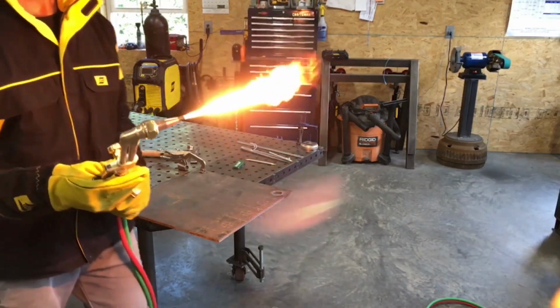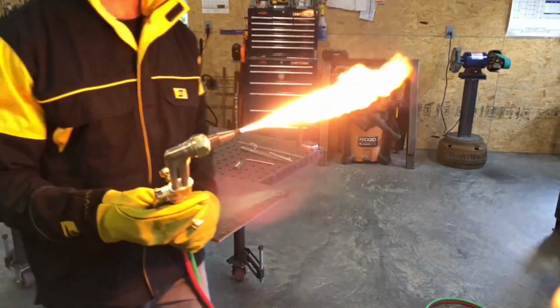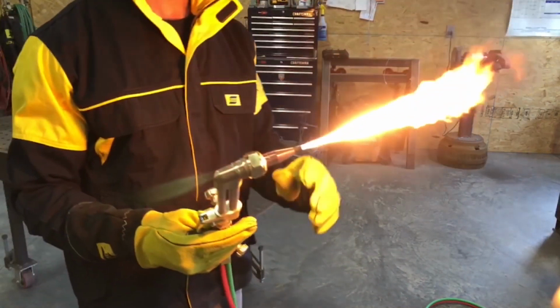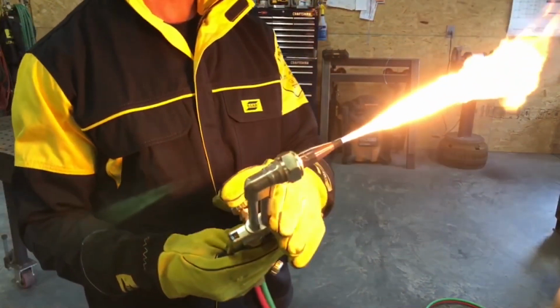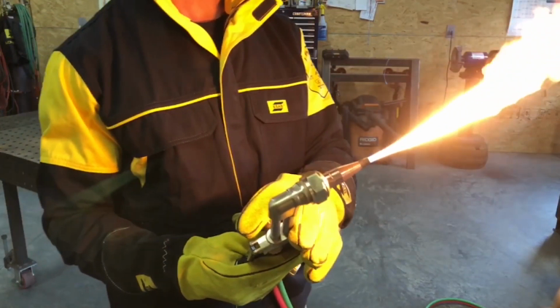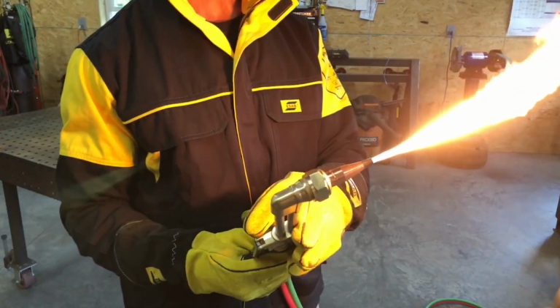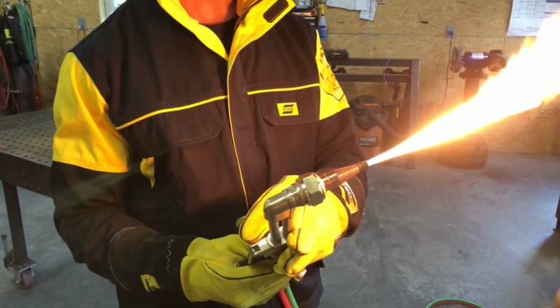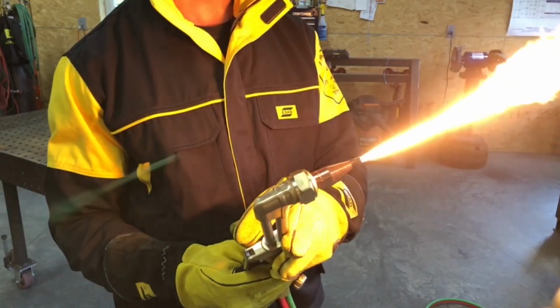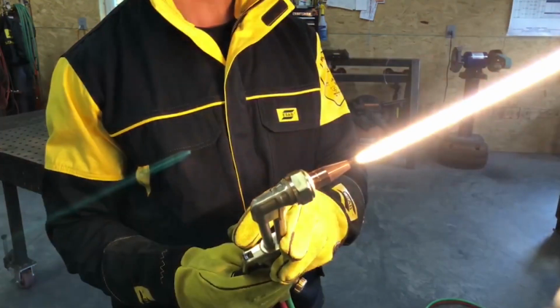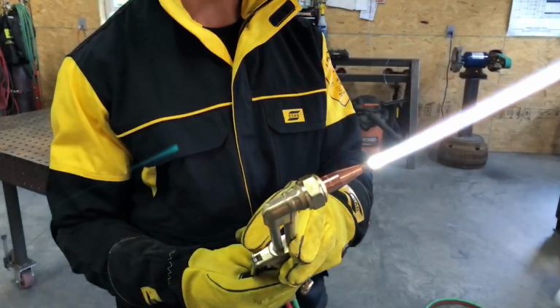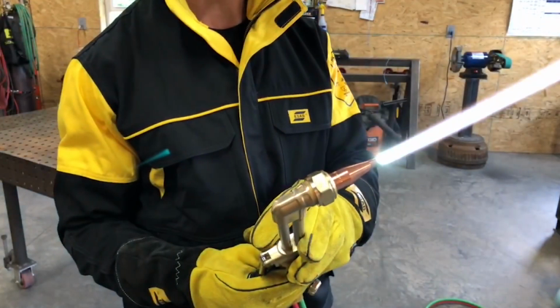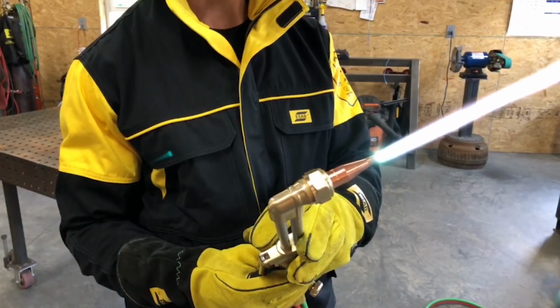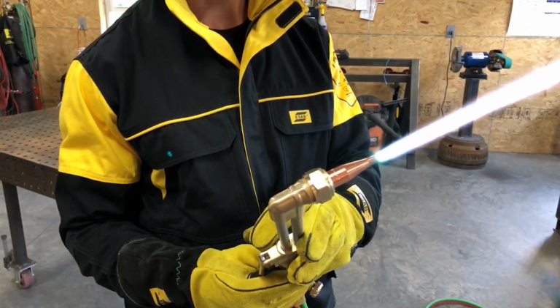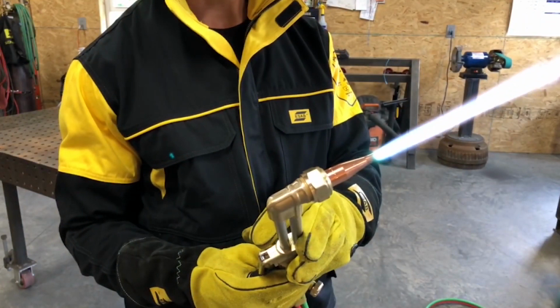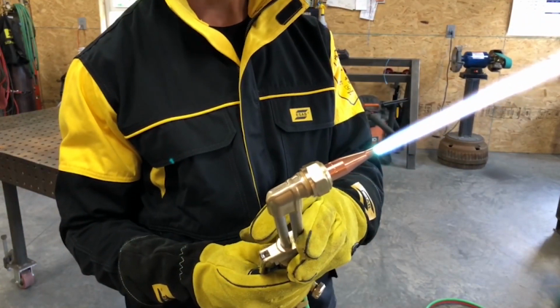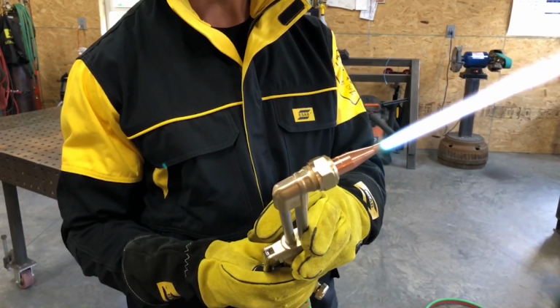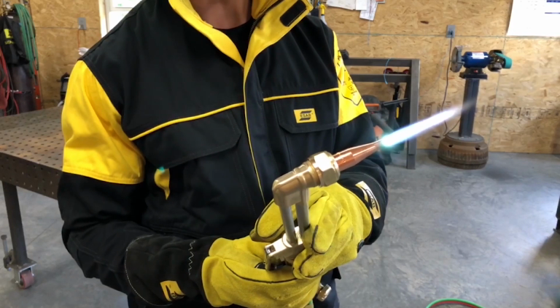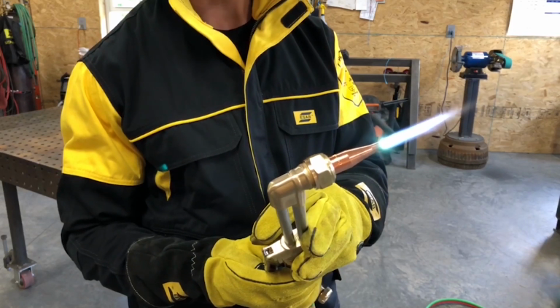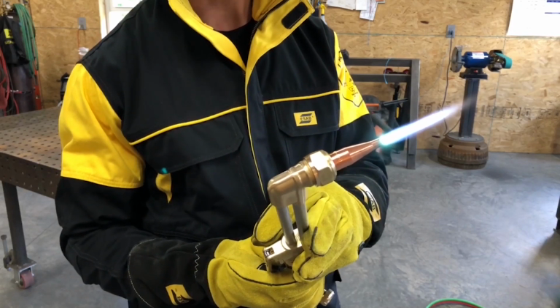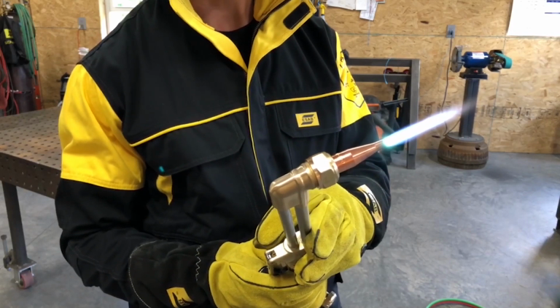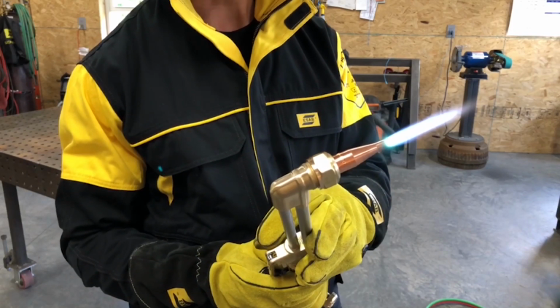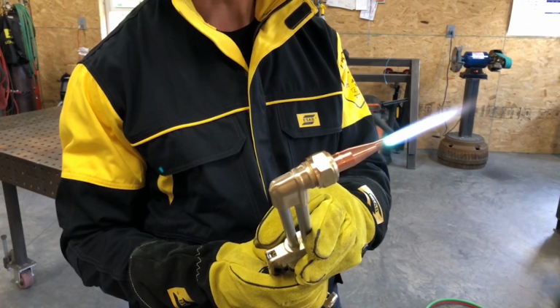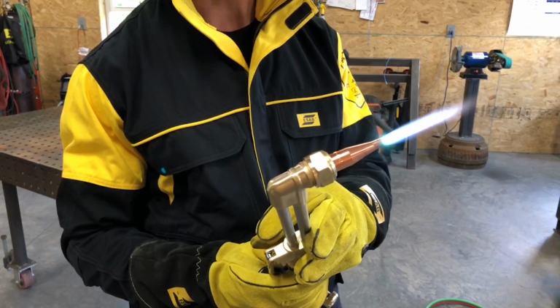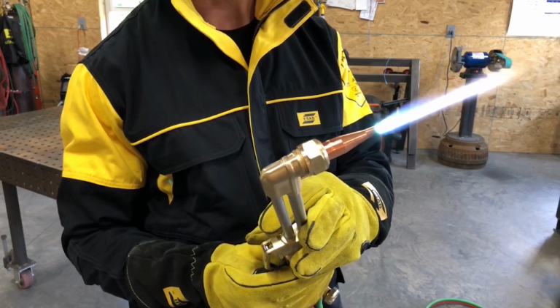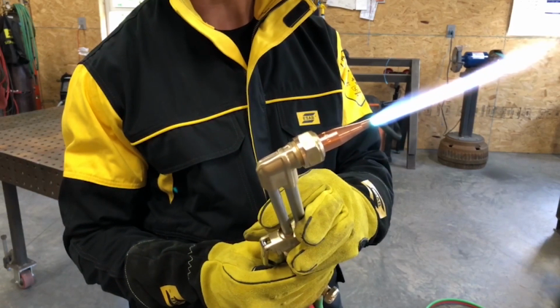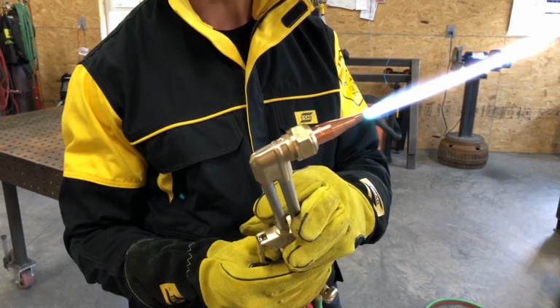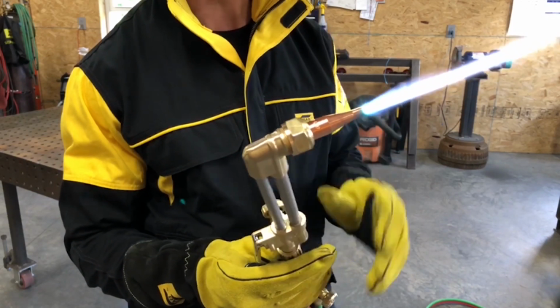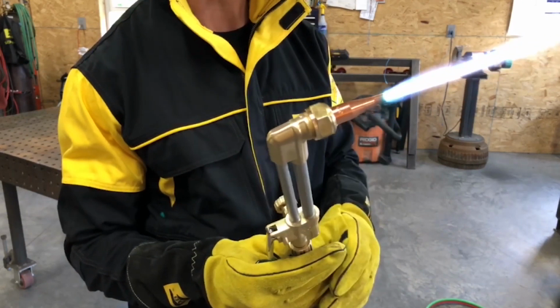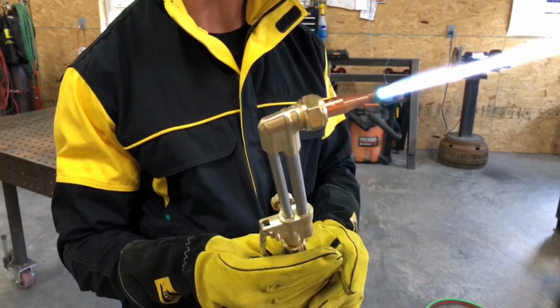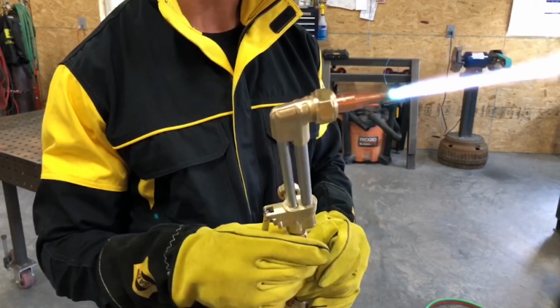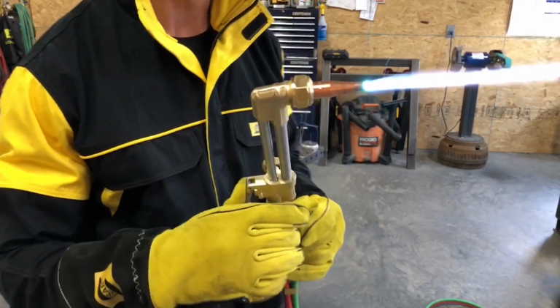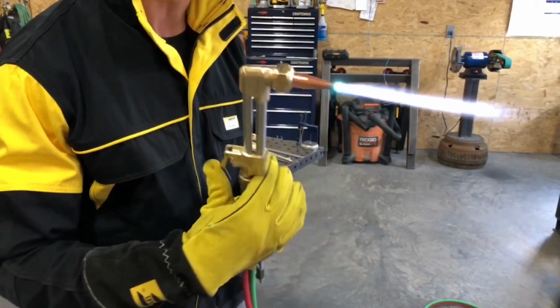When you turn your acetylene on and light it, you want to turn your oxygen knob and press the lever. Turn that knob until the tip of the flame cleans up — that's right where you want to be to cut.